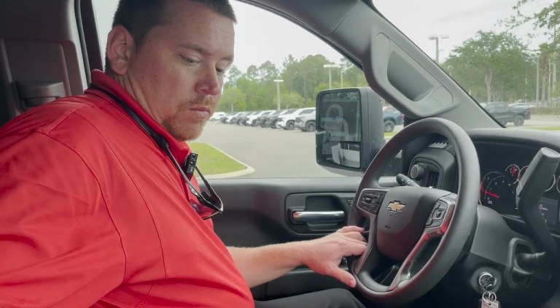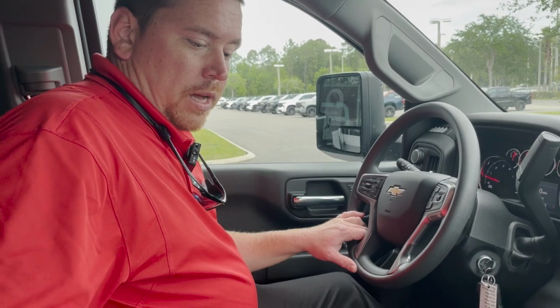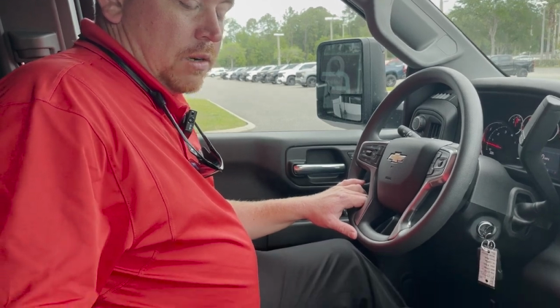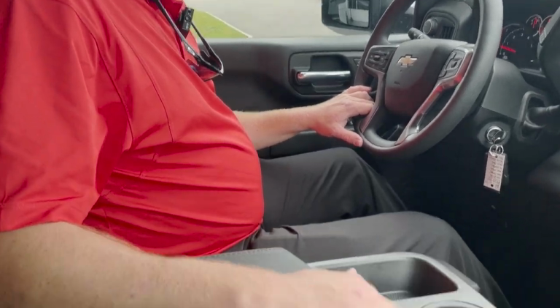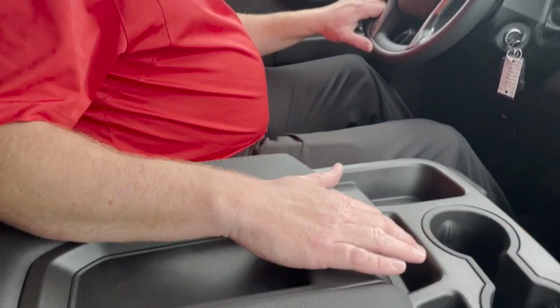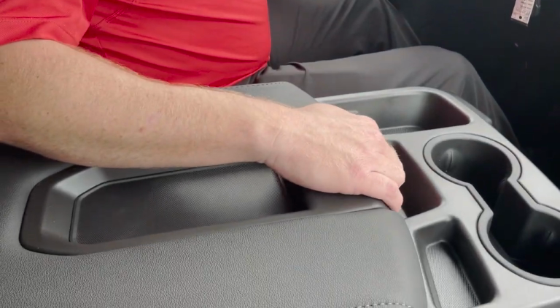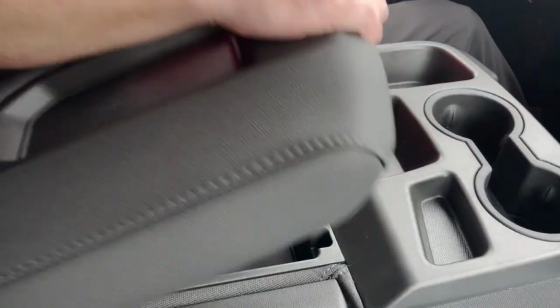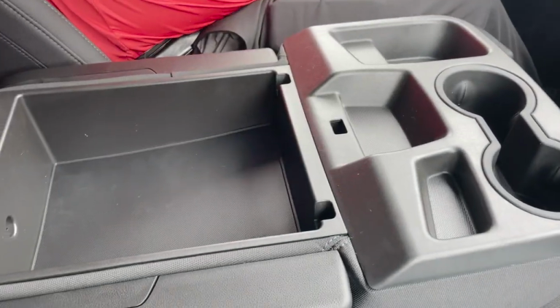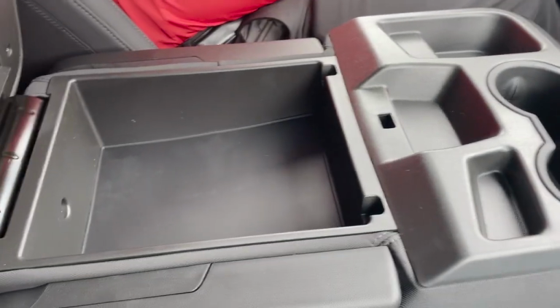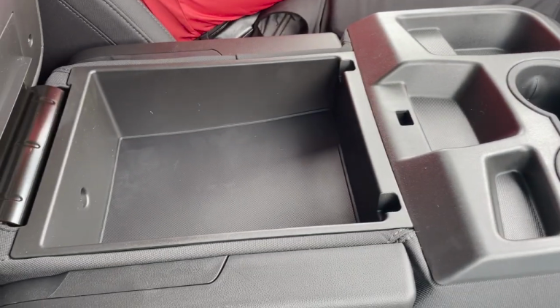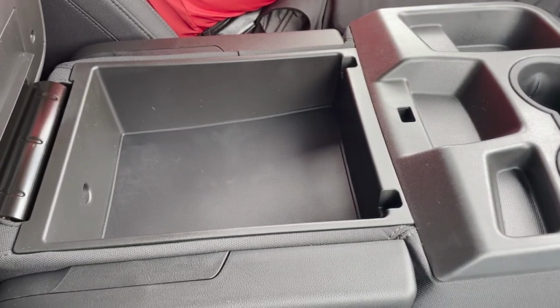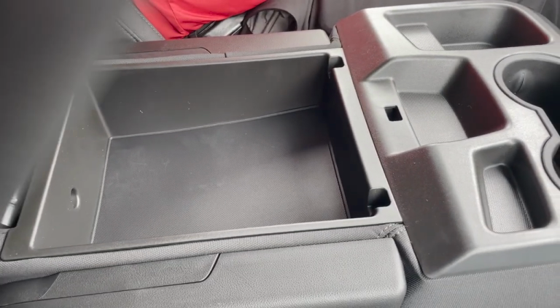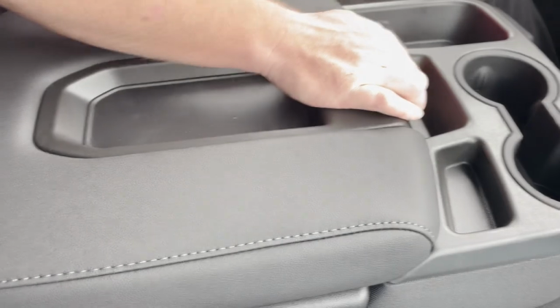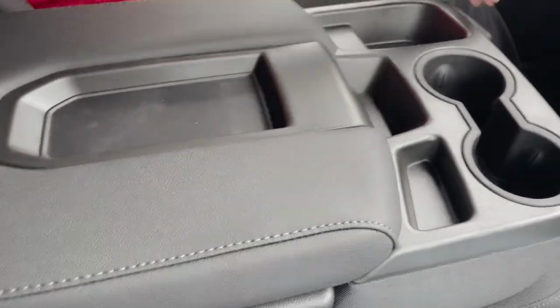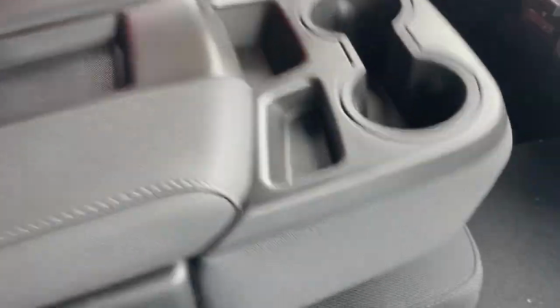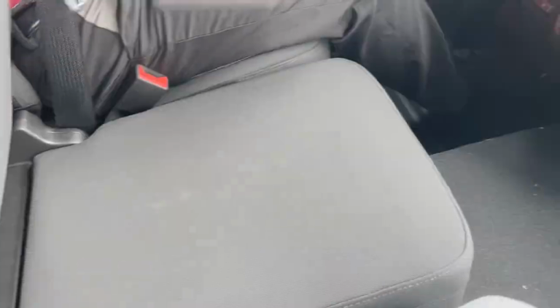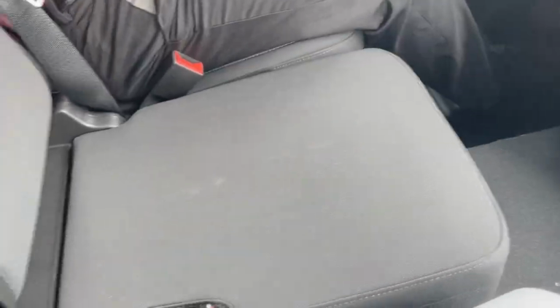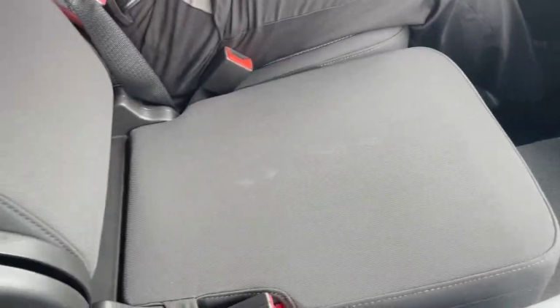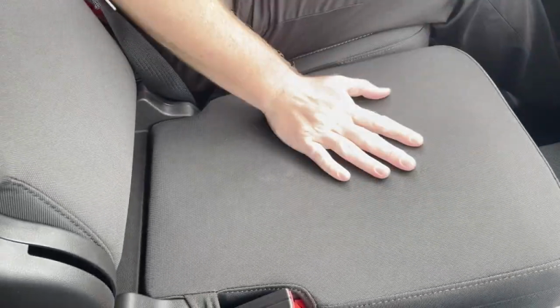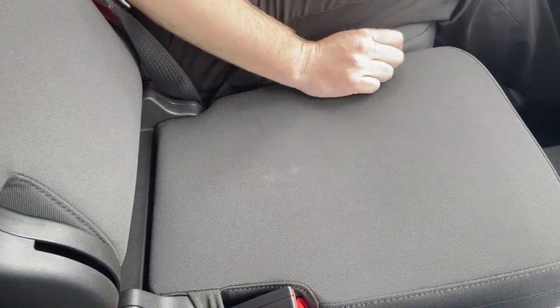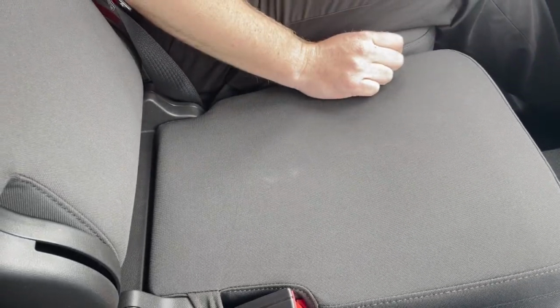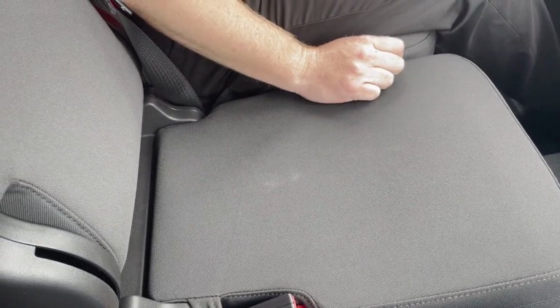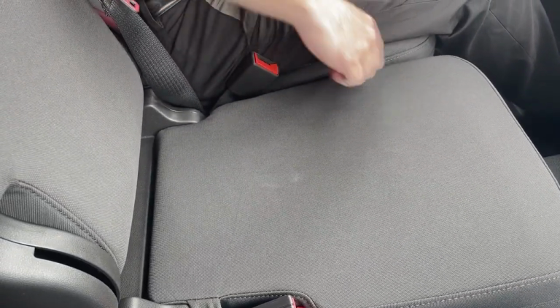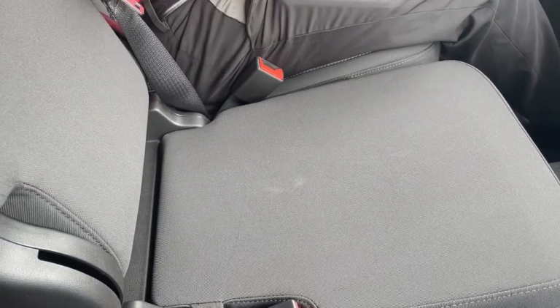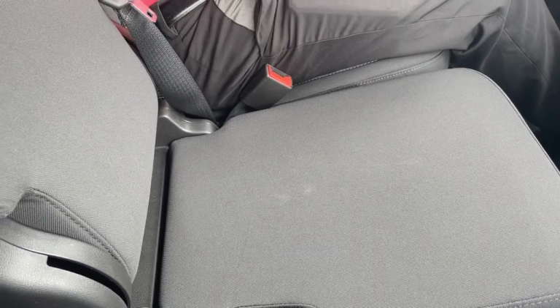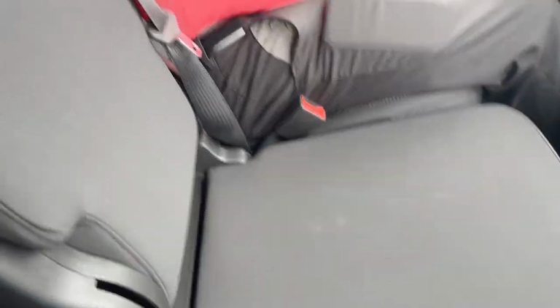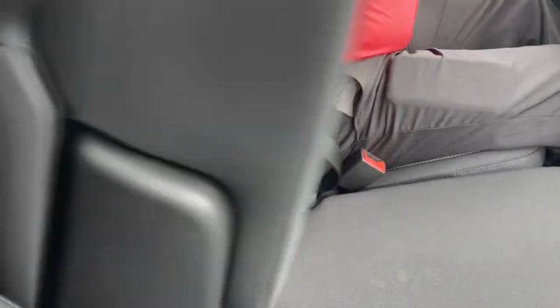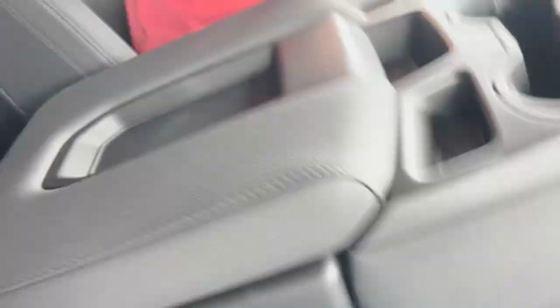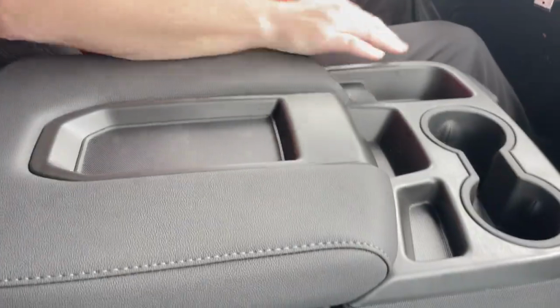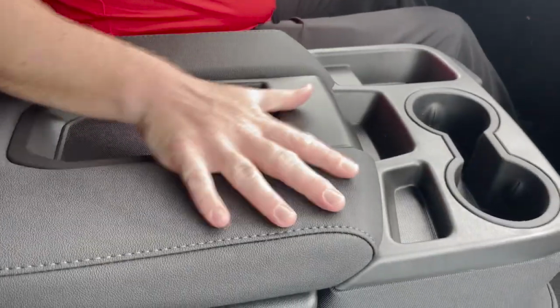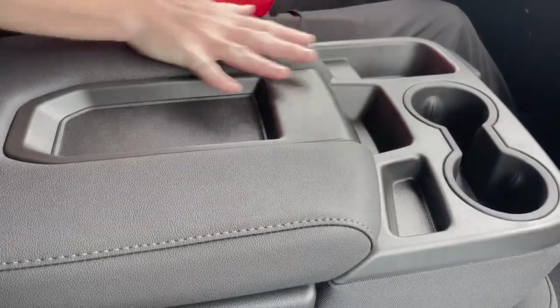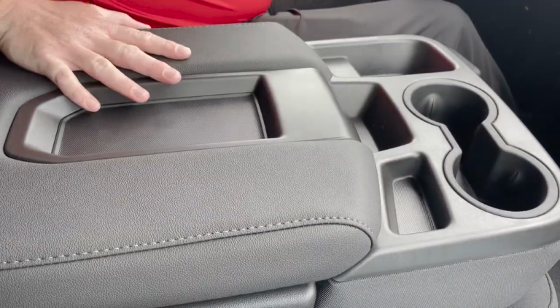We do have a center console. Even though it's a bench, you do have a center console with plenty of storage down below. Simply pull back and now you have a third spot up front. To drop it down, you'll just pull the little tab here on the side and then you've got the center console again.